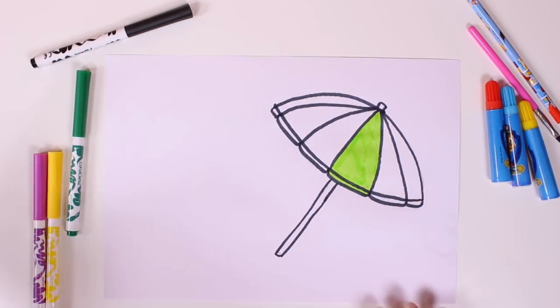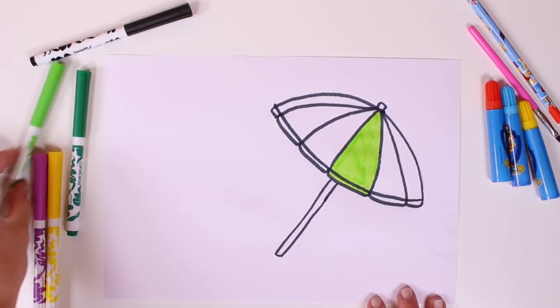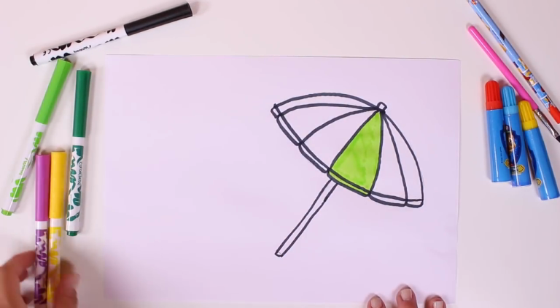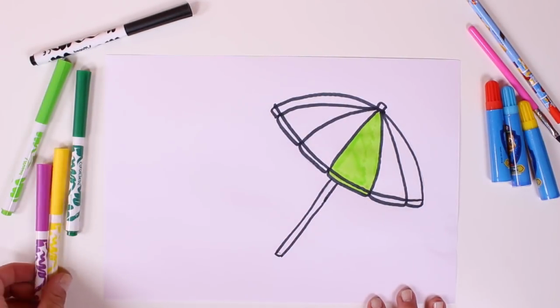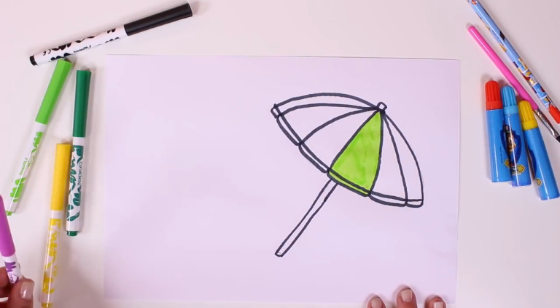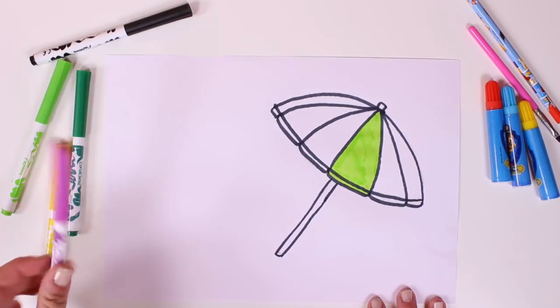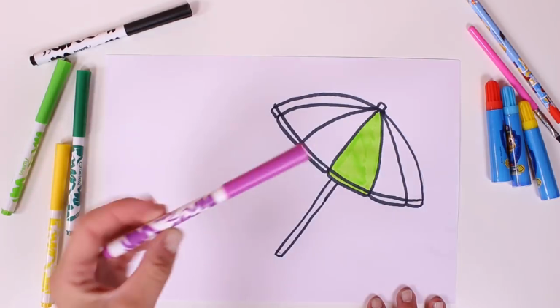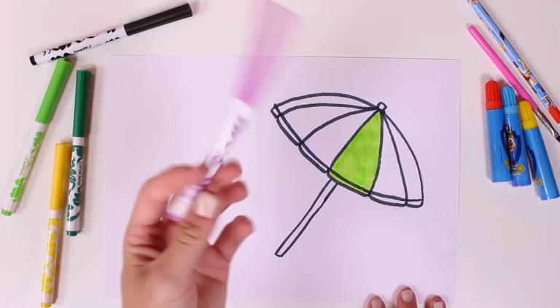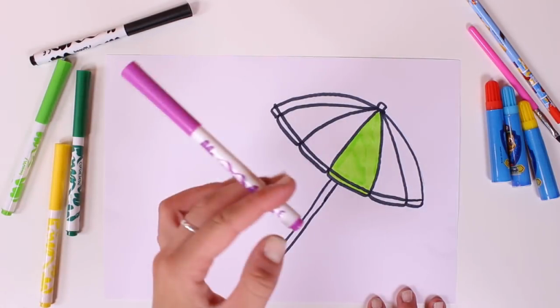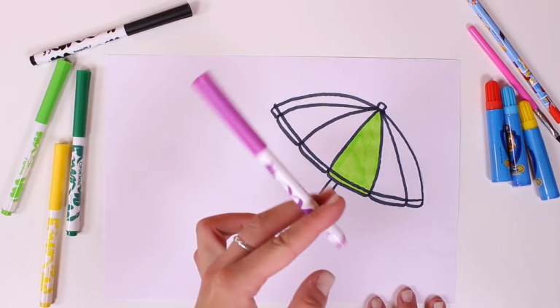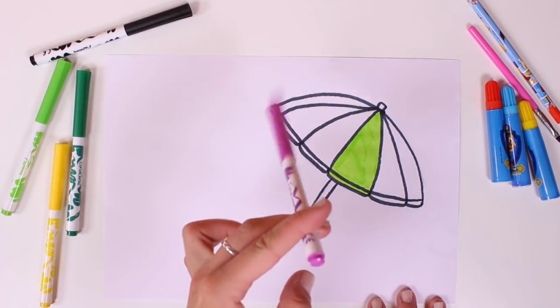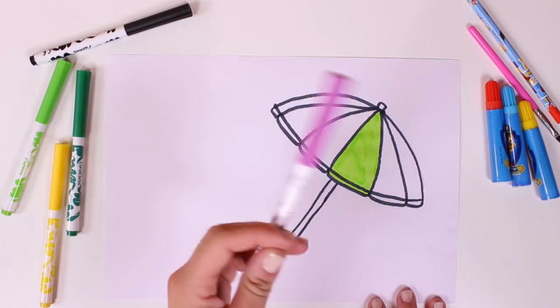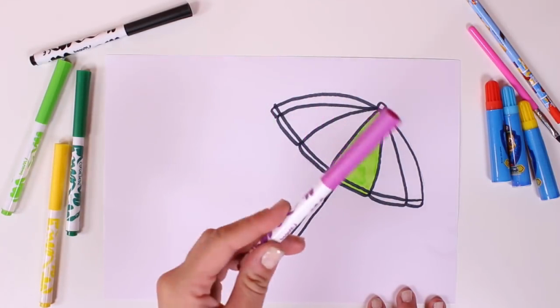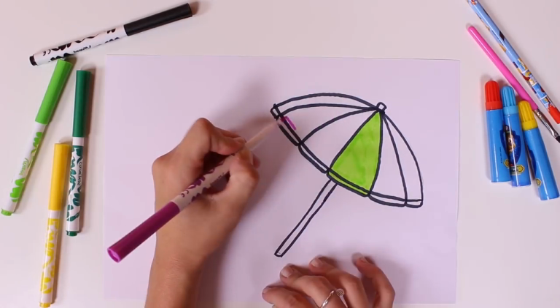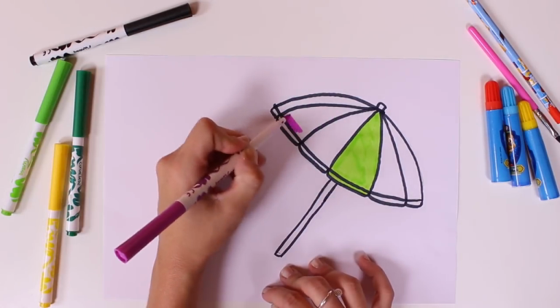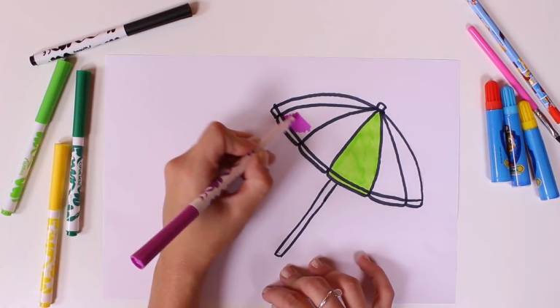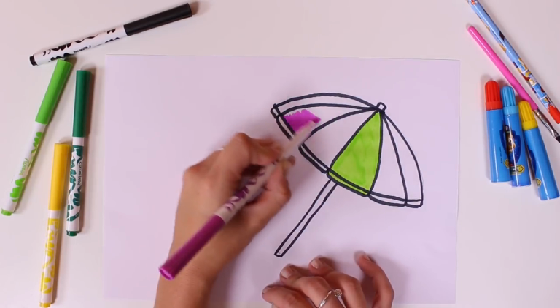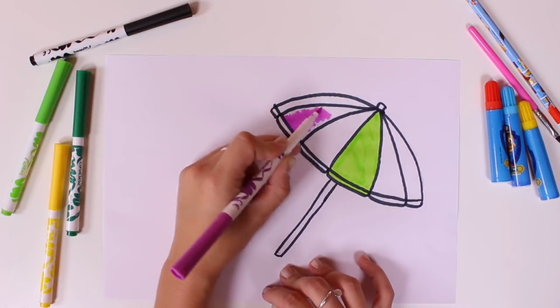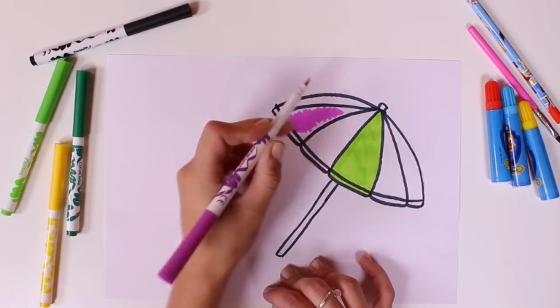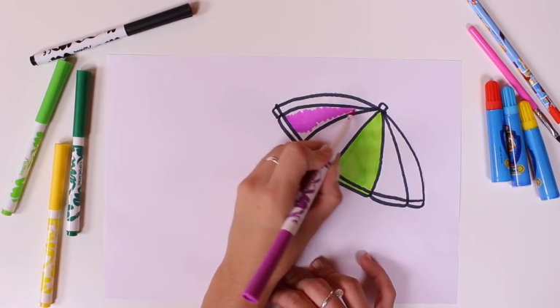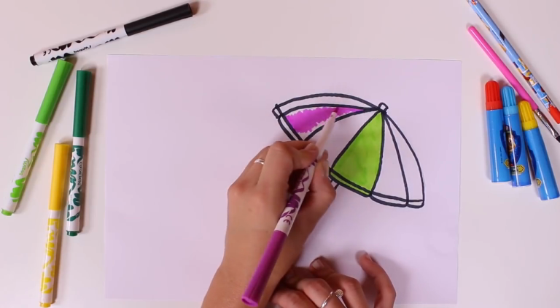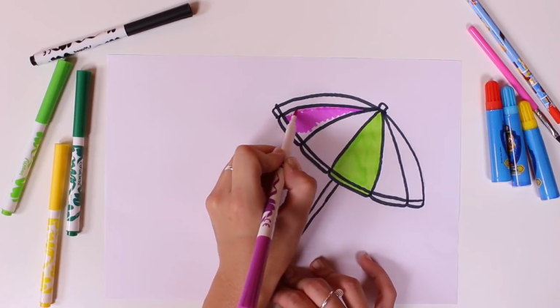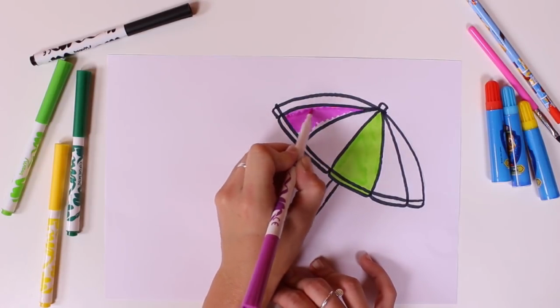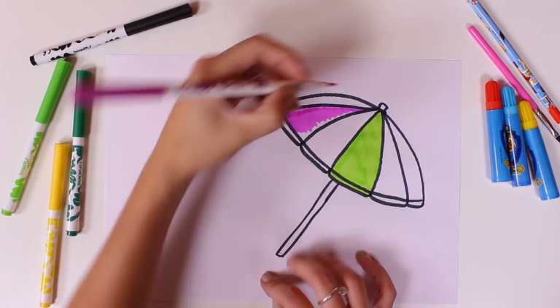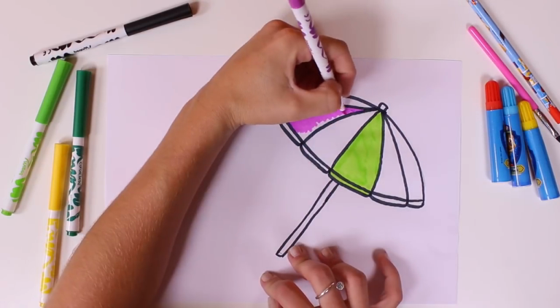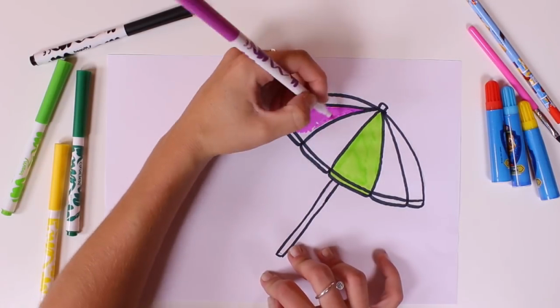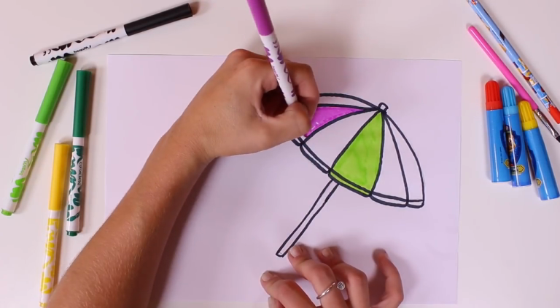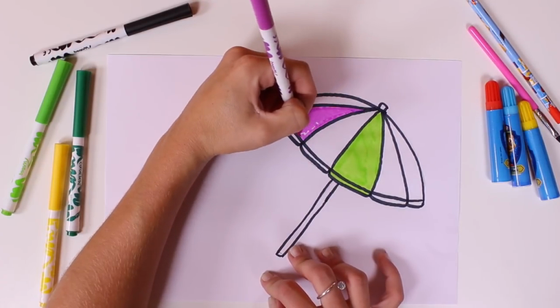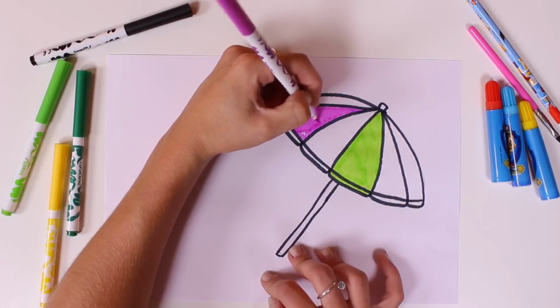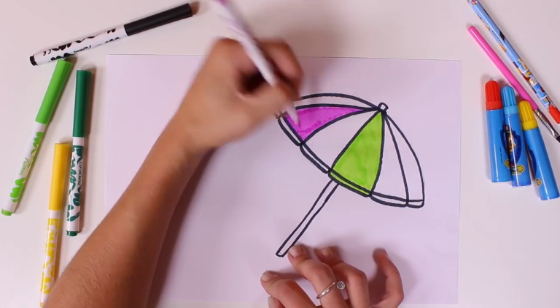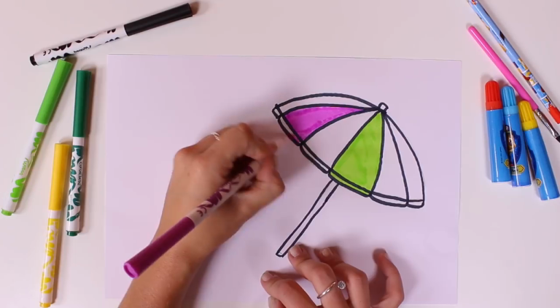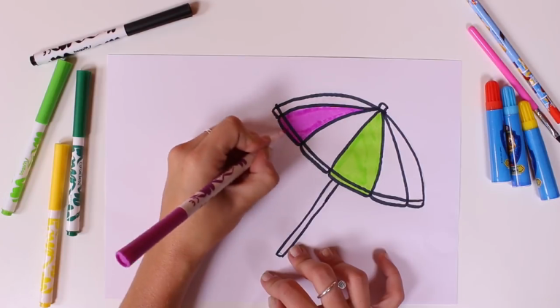Which one should we use next? Do you know what colour this is? It's the colour purple, you know, like grapes. Grapes are purple.